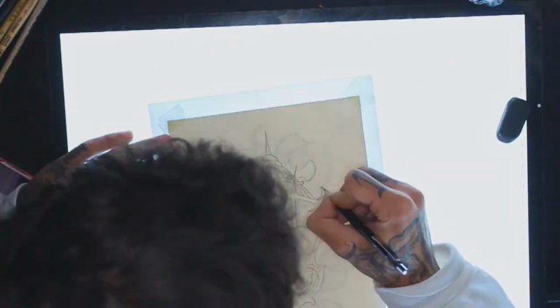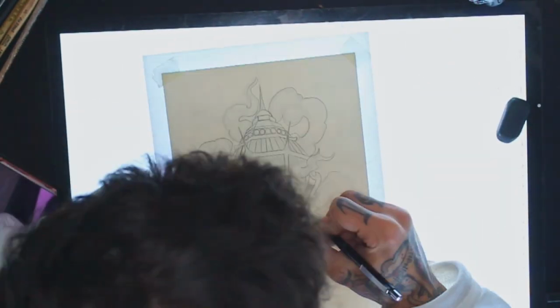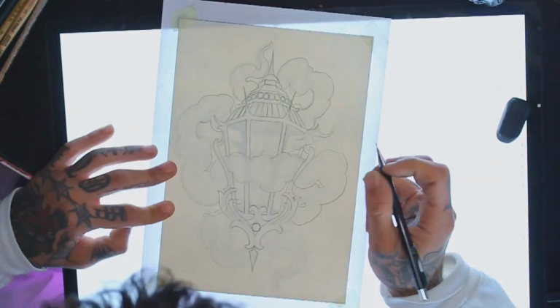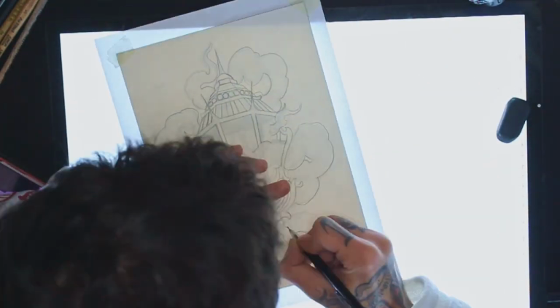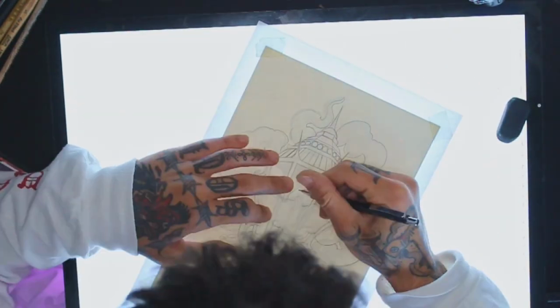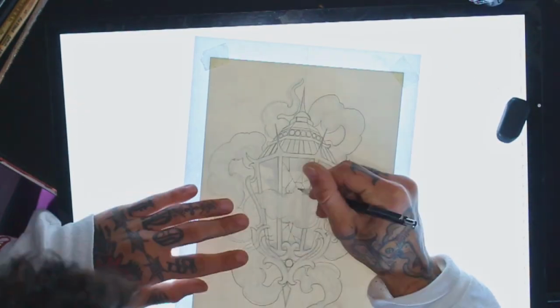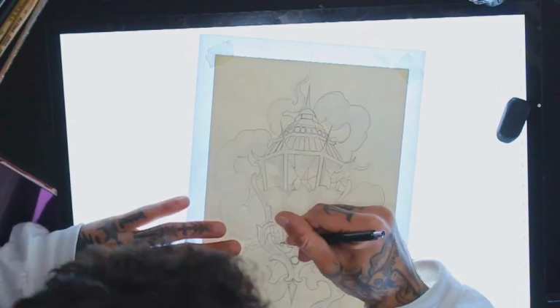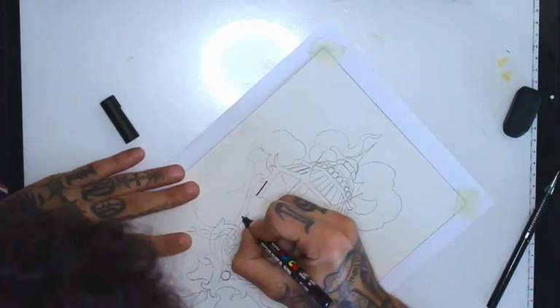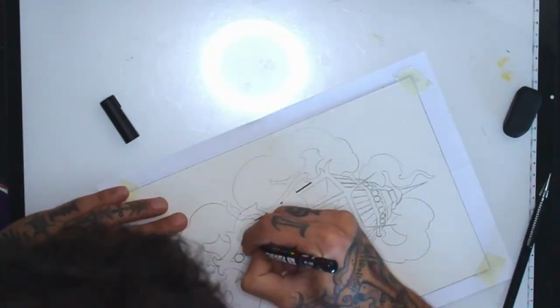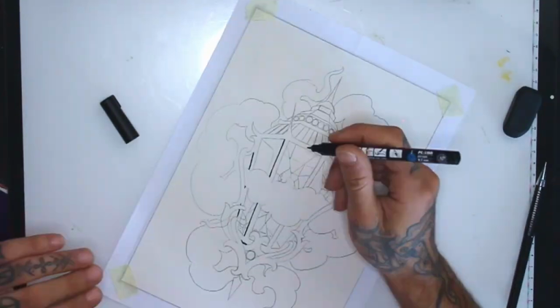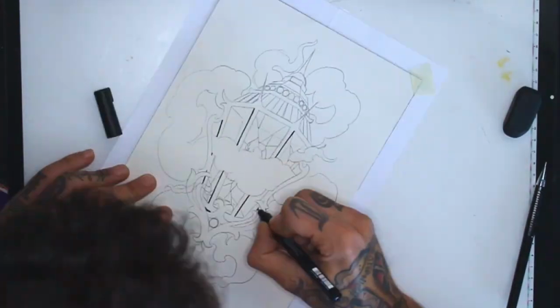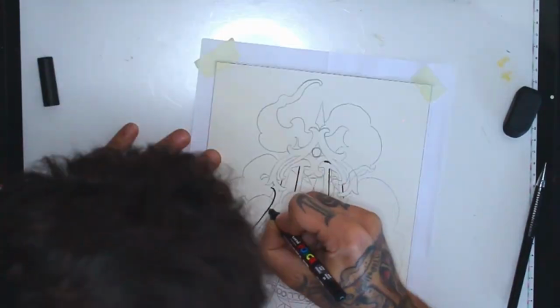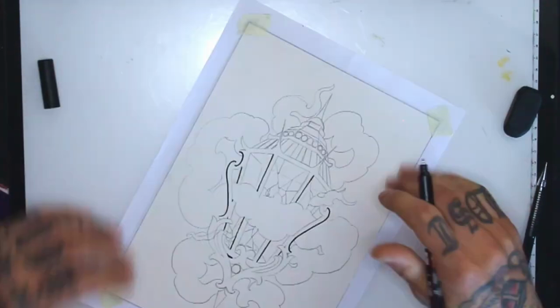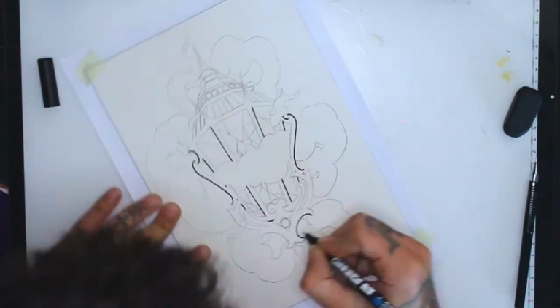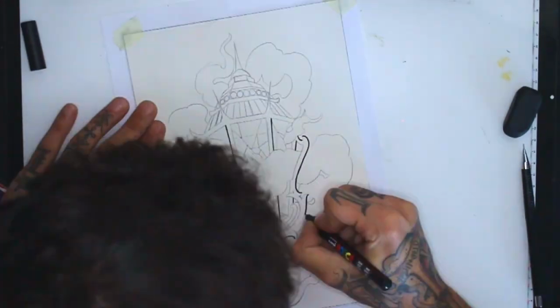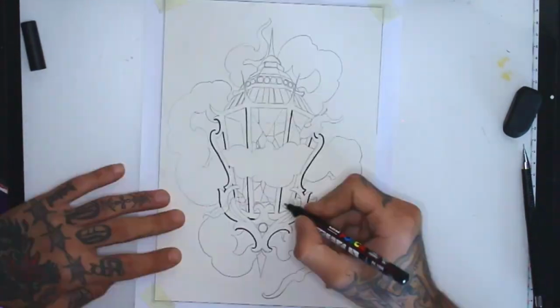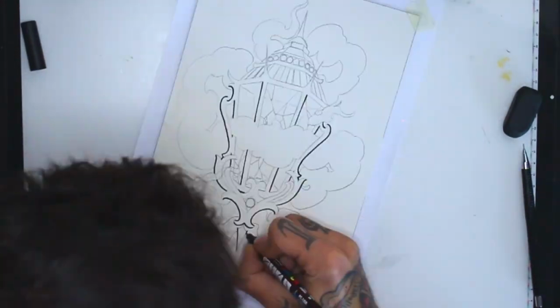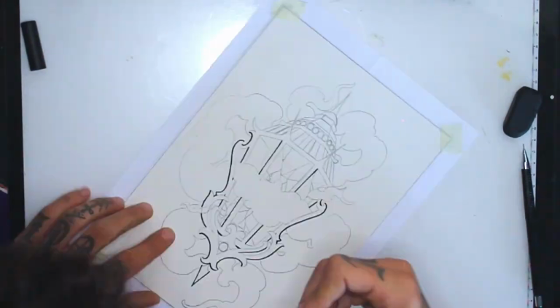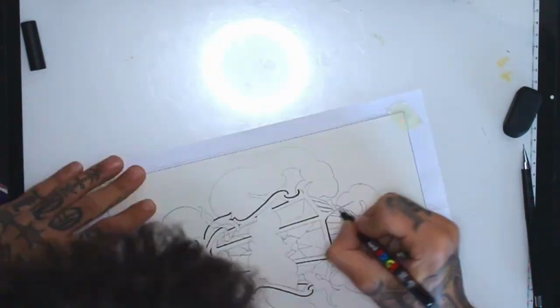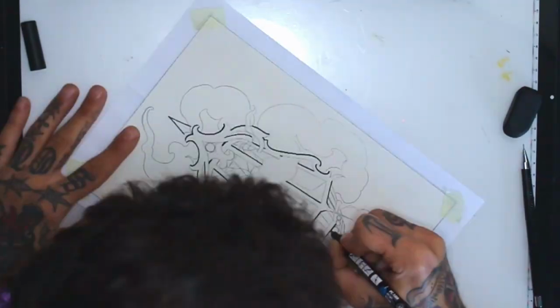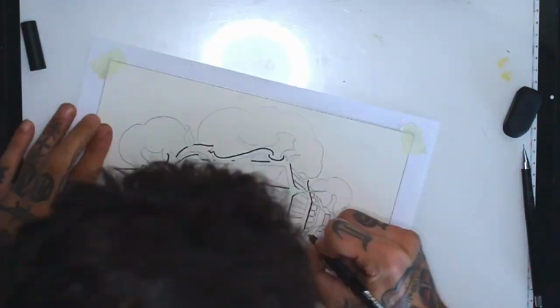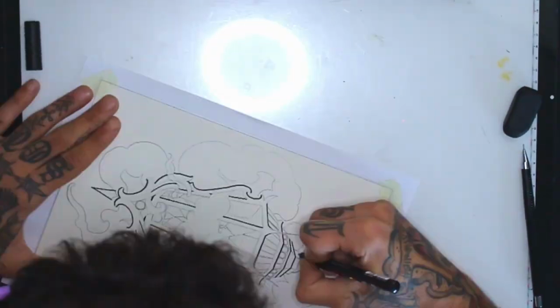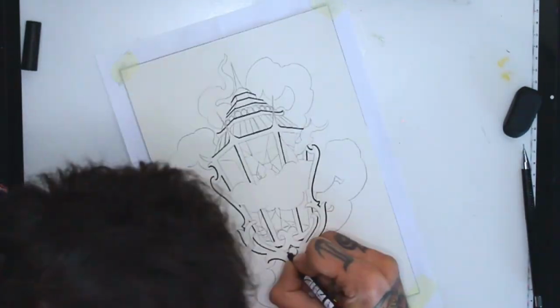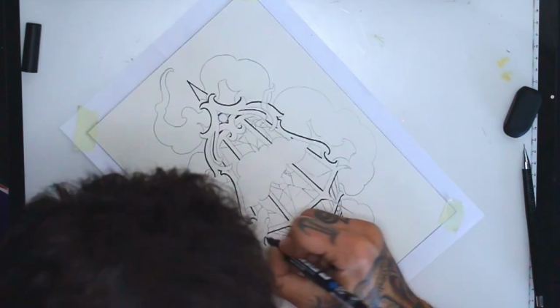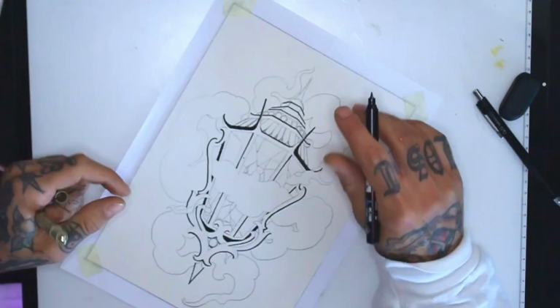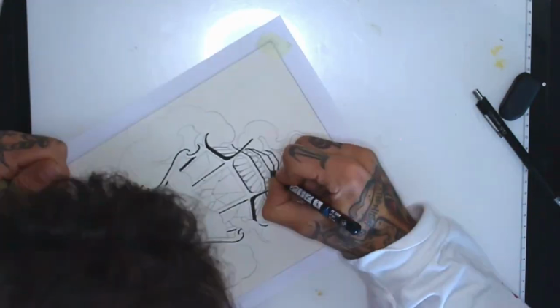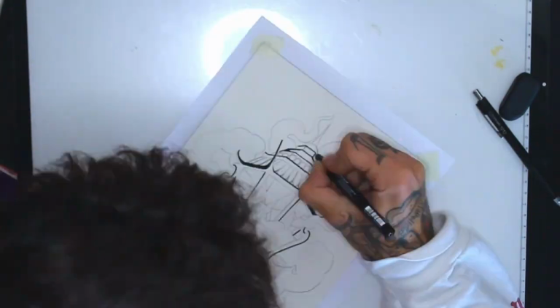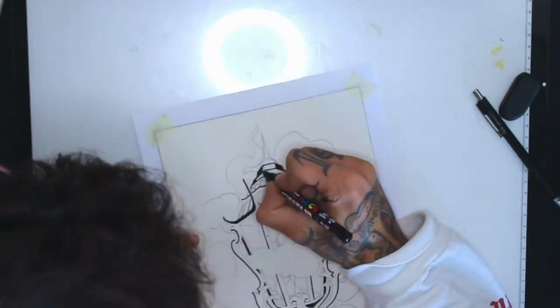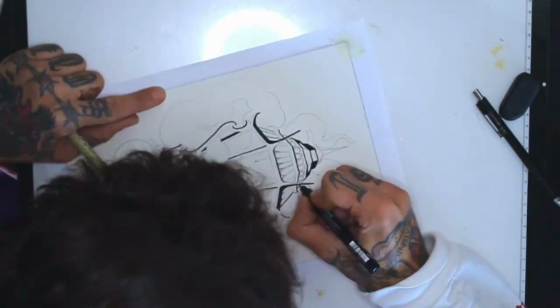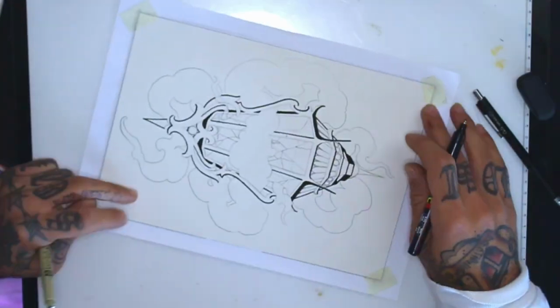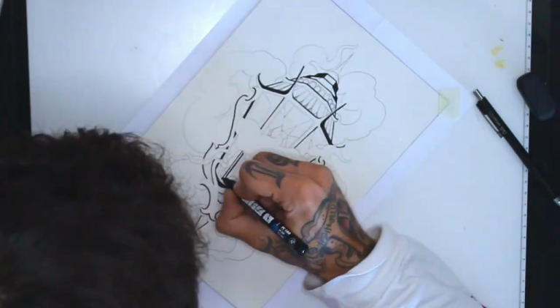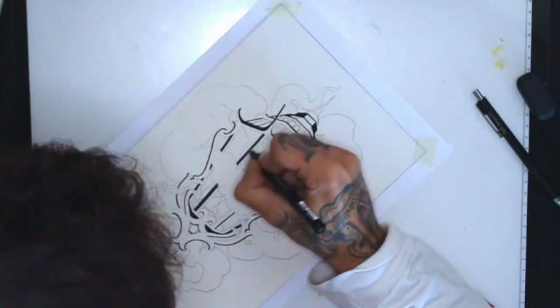Now it's time to grab a posca pen and start lining this up. I will also use a Micron 0.4 pen.